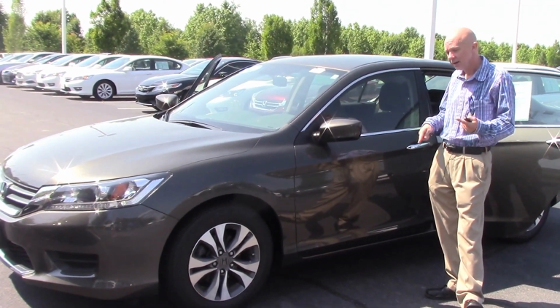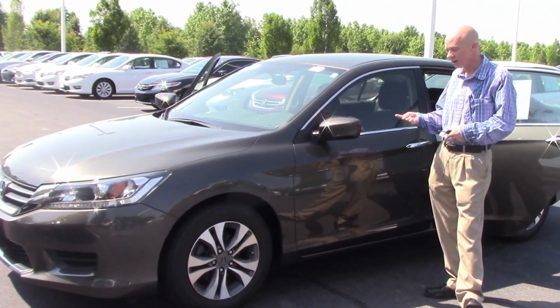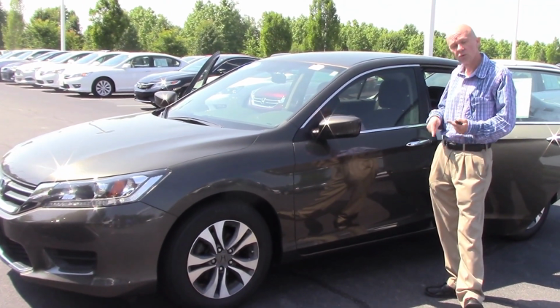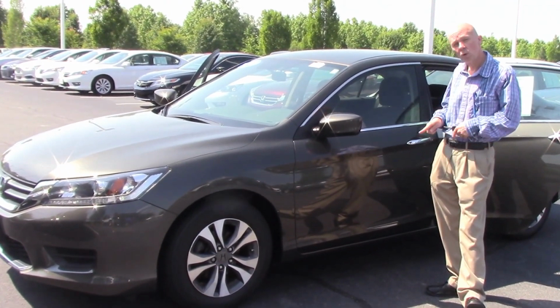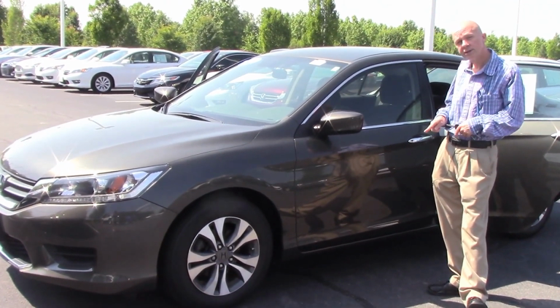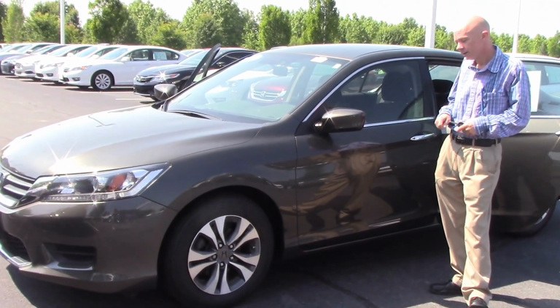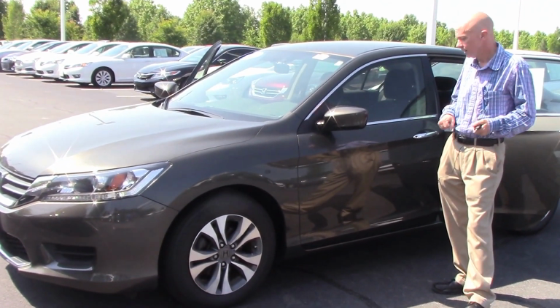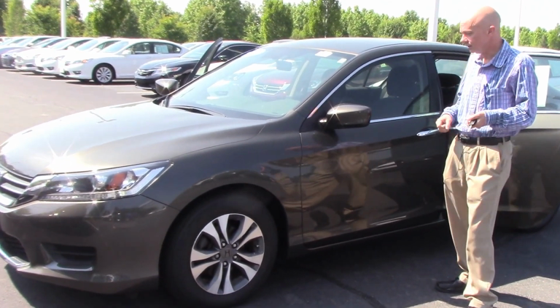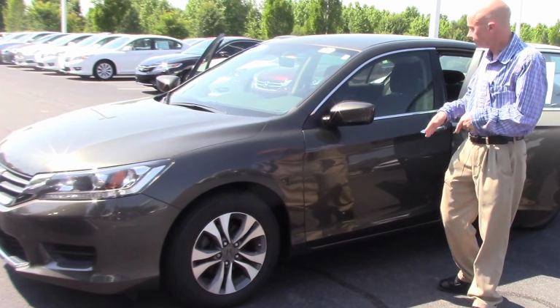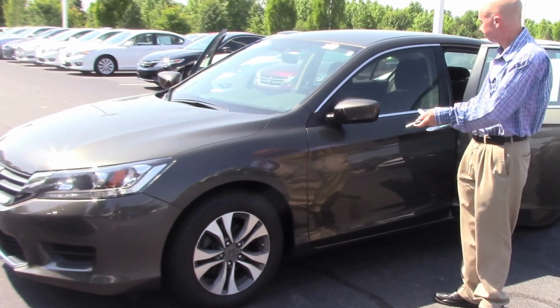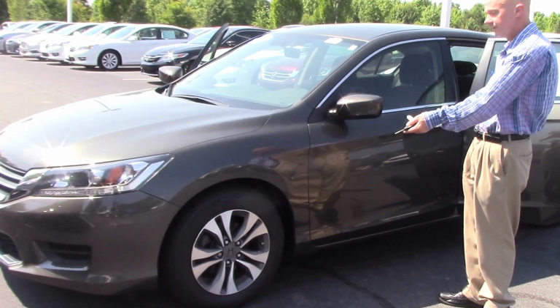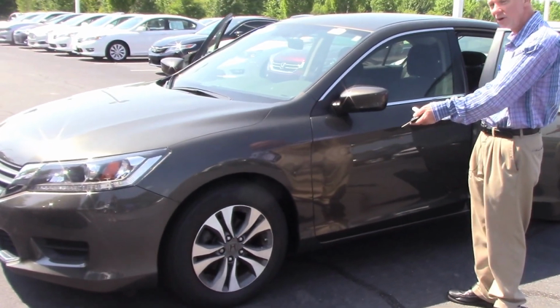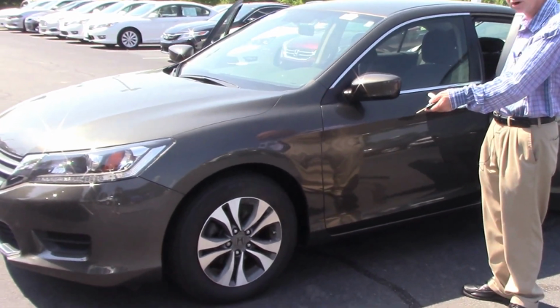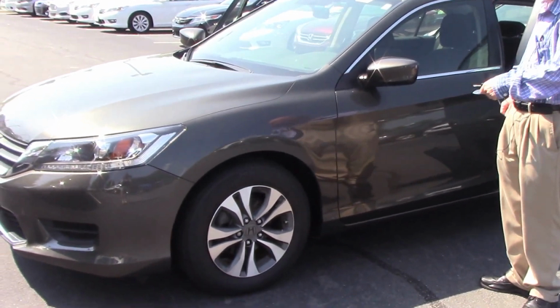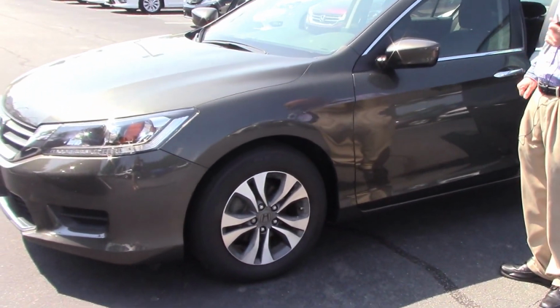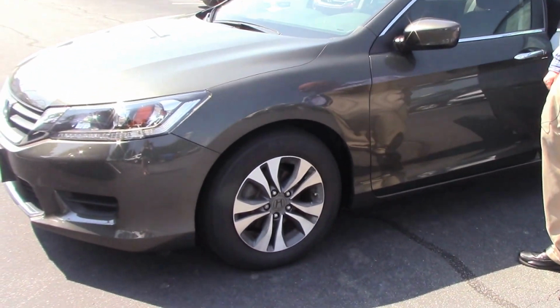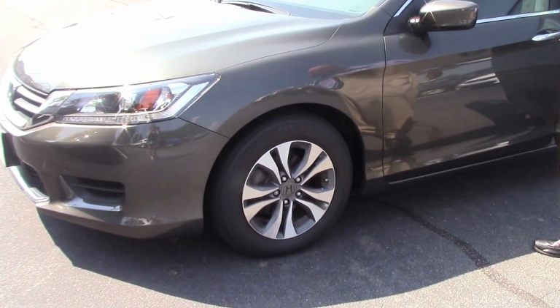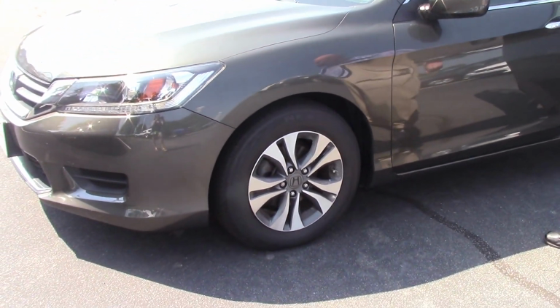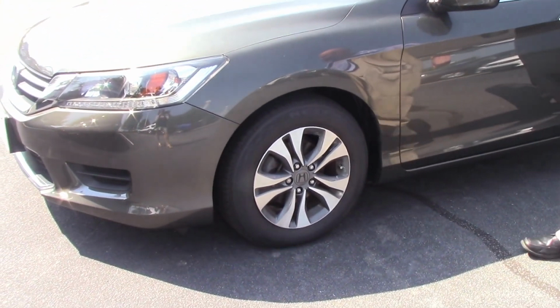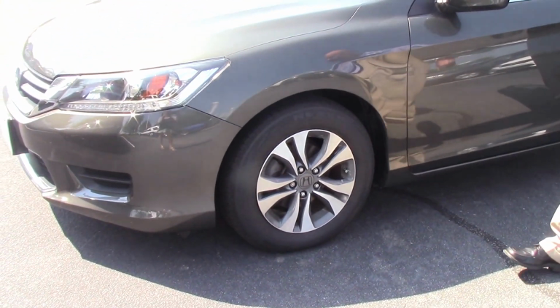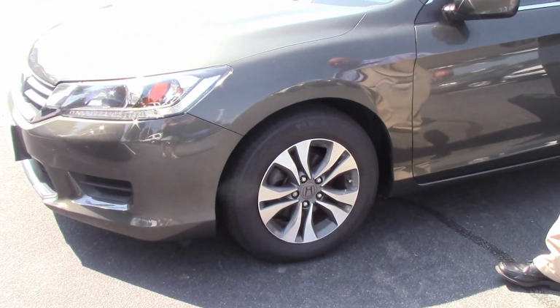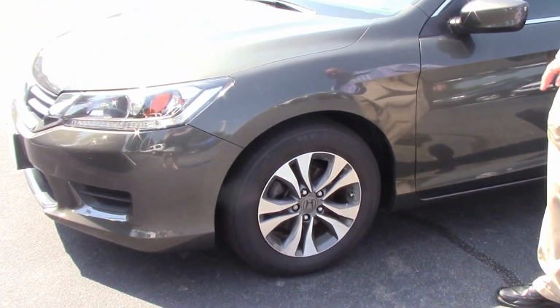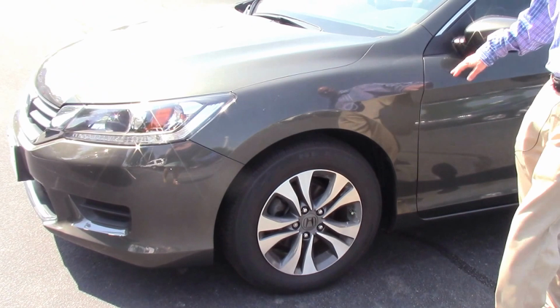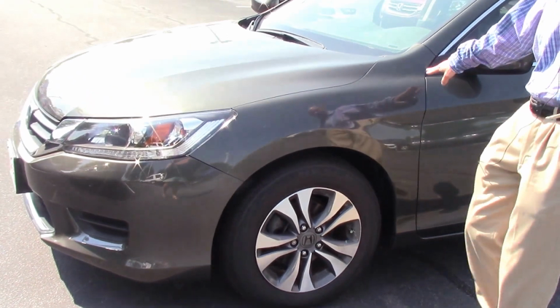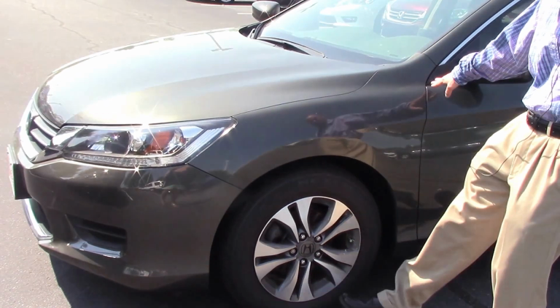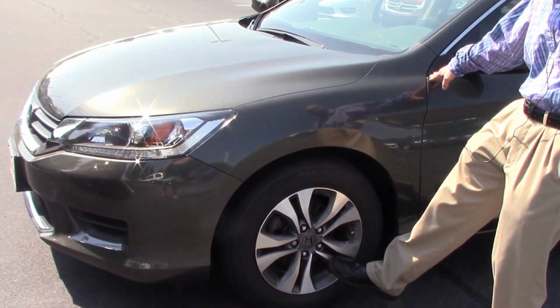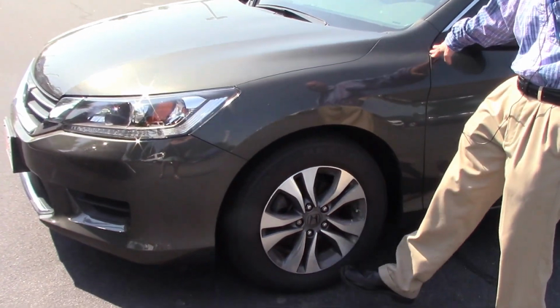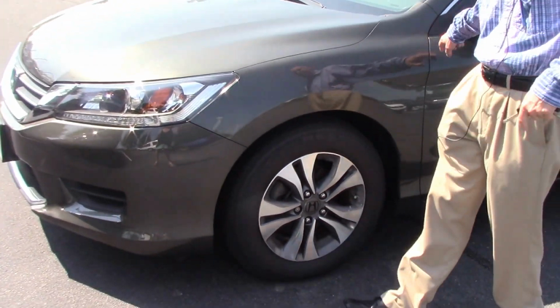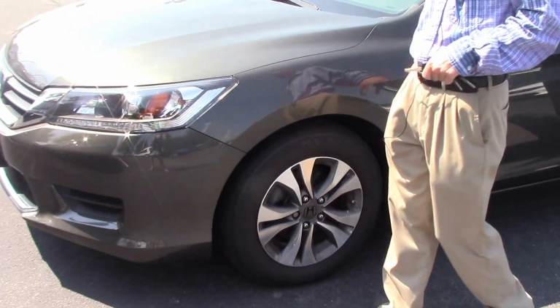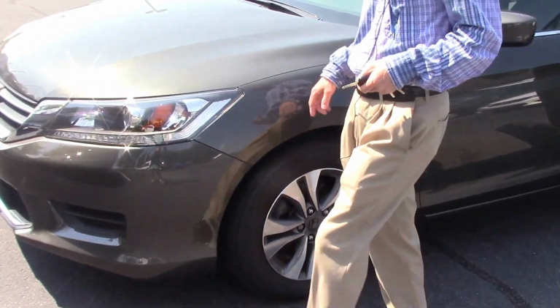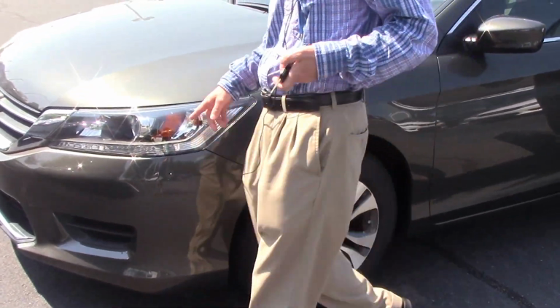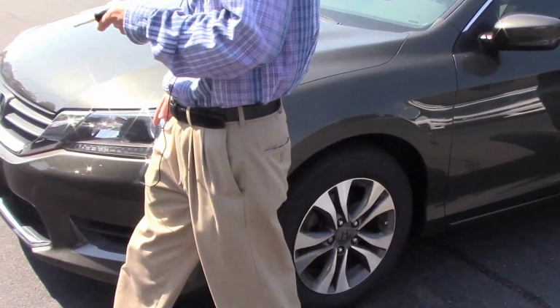It's got a great warranty, and look — very sharp looking, one owner, clean Carfax, alloy wheels. We'll walk around the front.